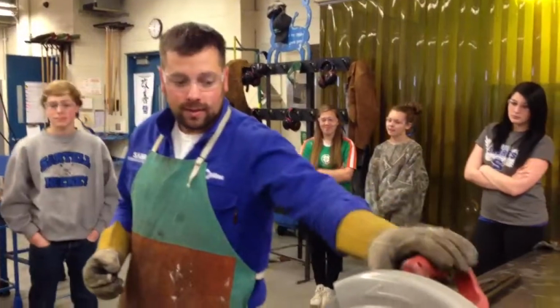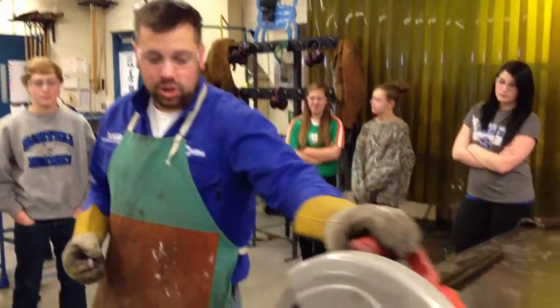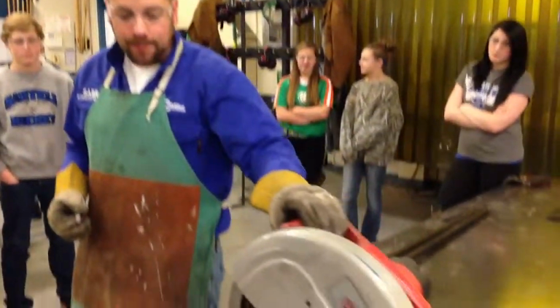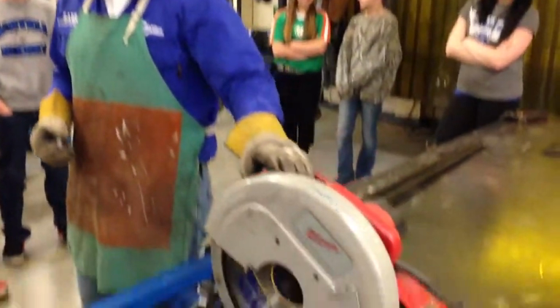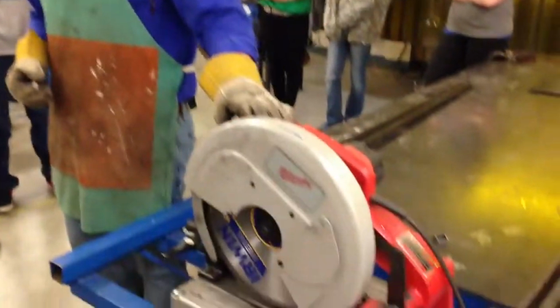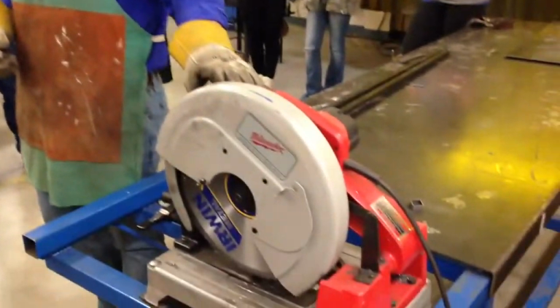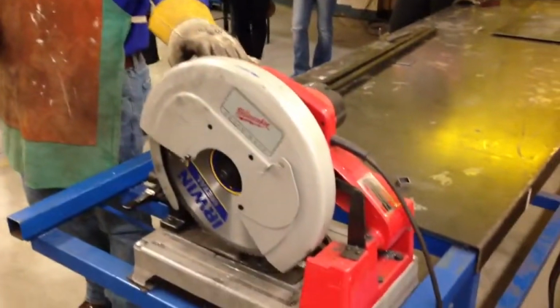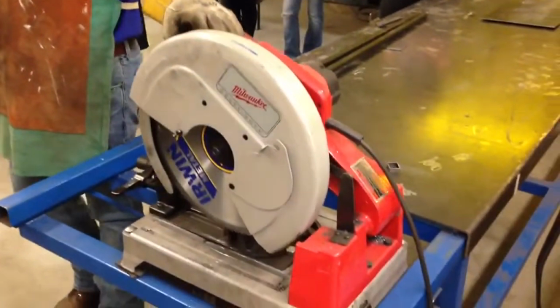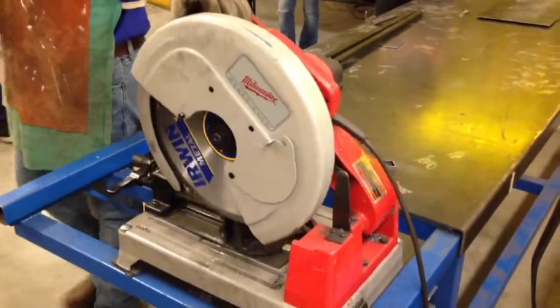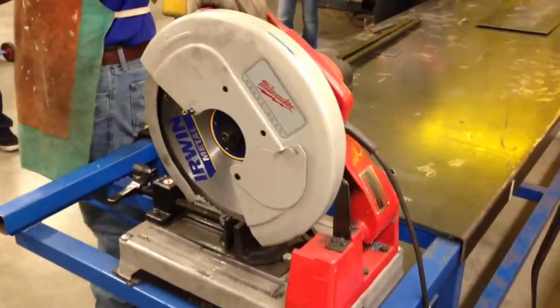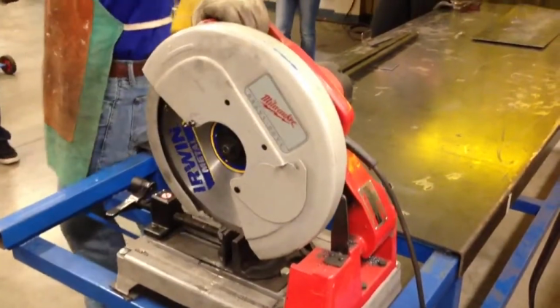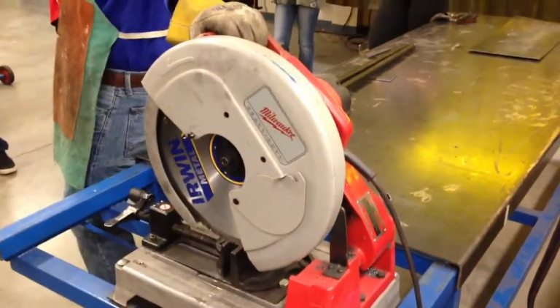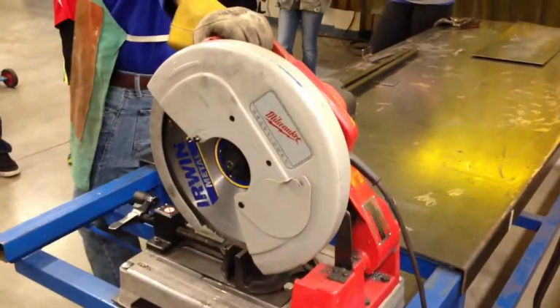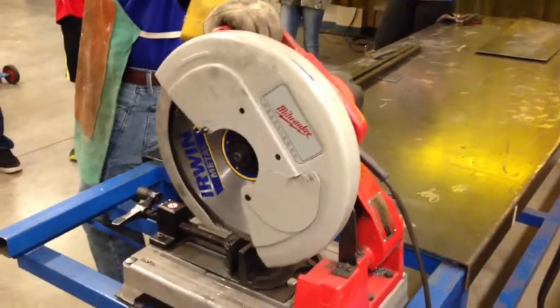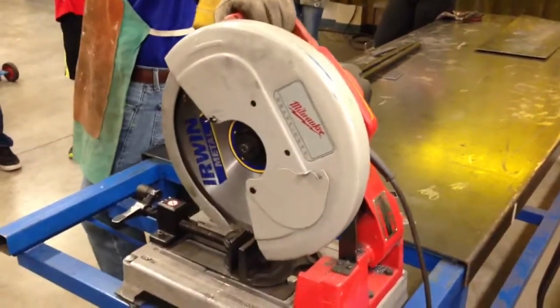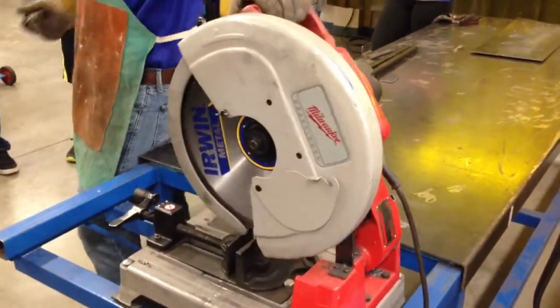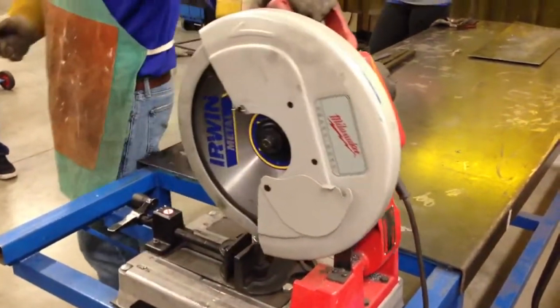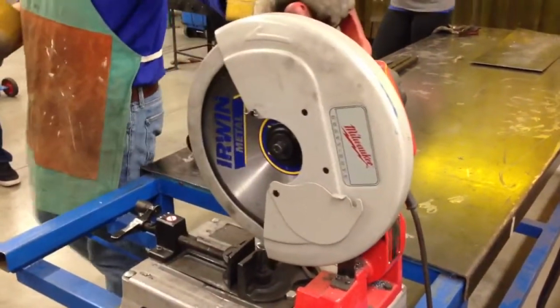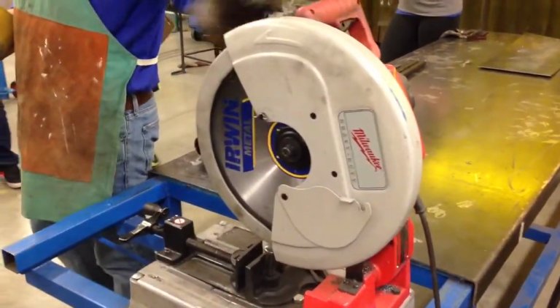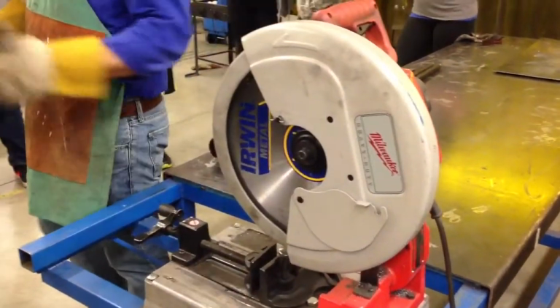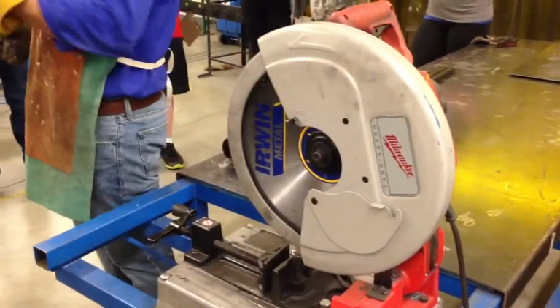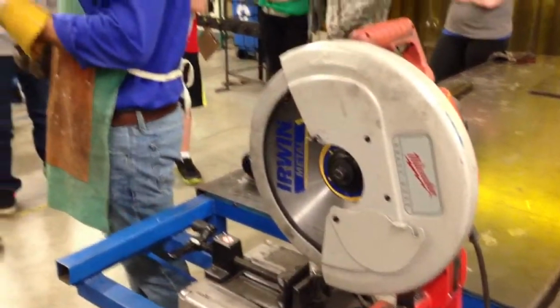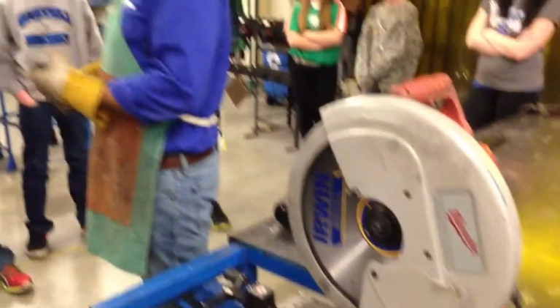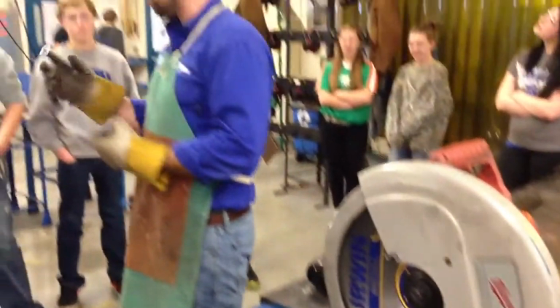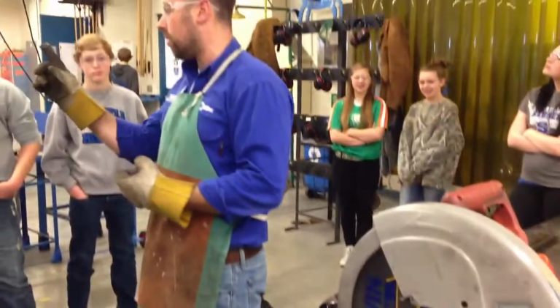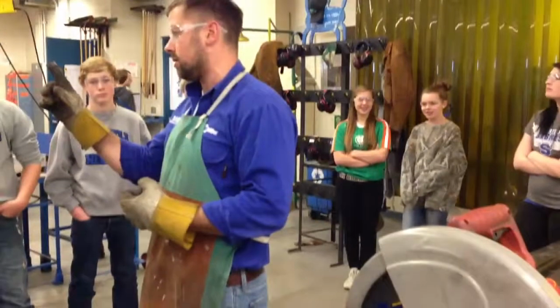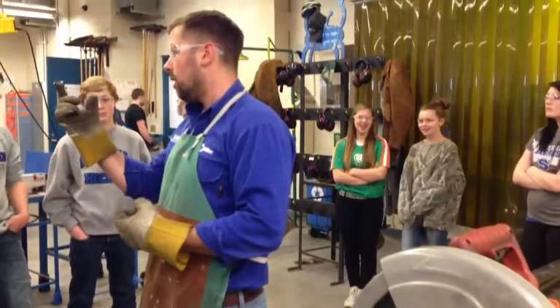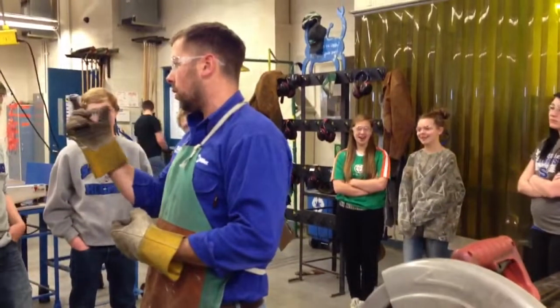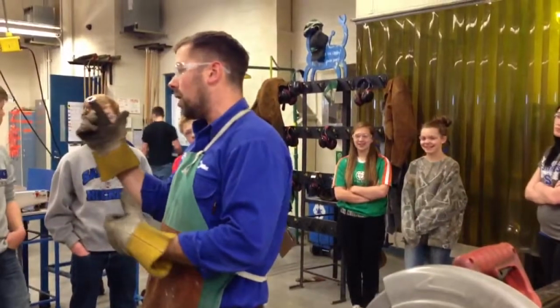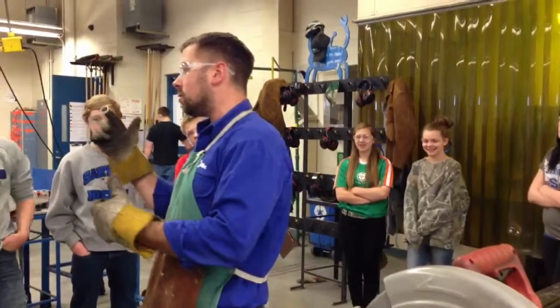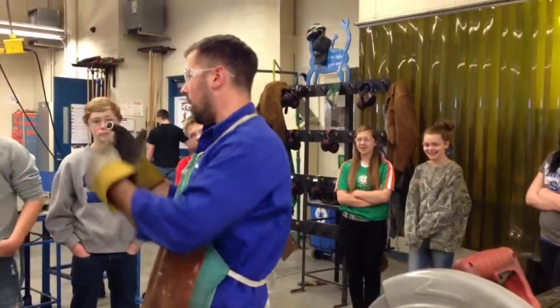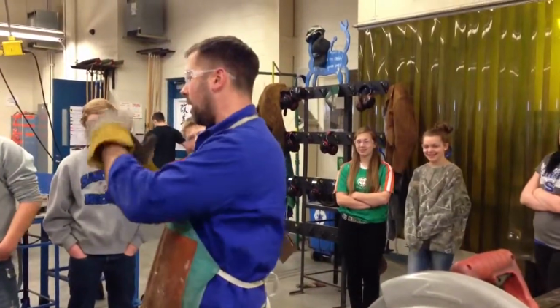This is a chop saw that uses a carbide blade — the same carbide blade we find in the wood shop. The carbide material is hardened steel; it's harder than this material, so it wins when they battle.